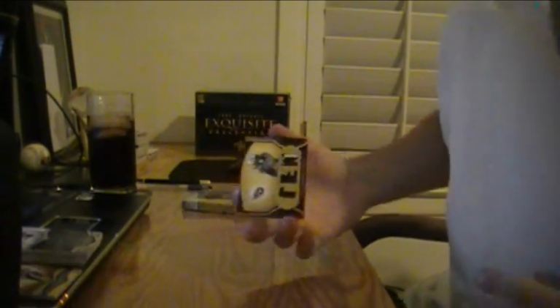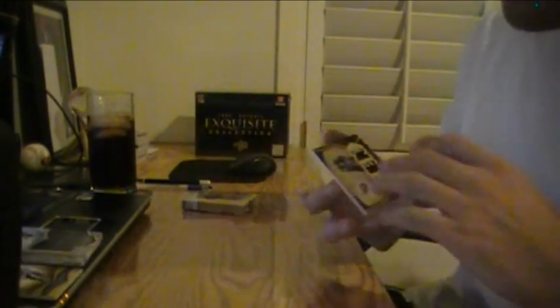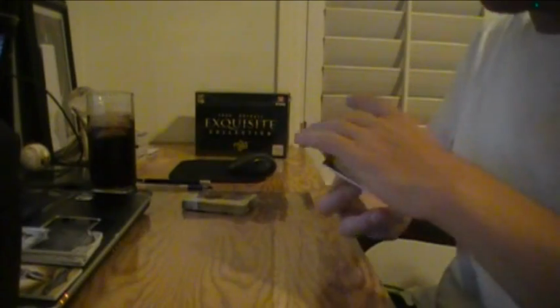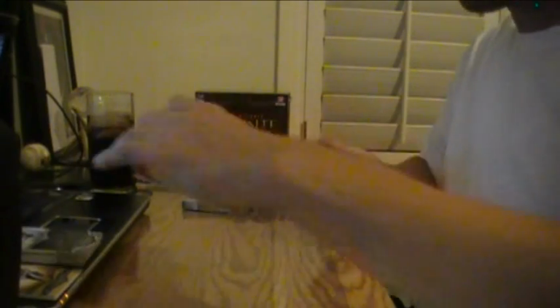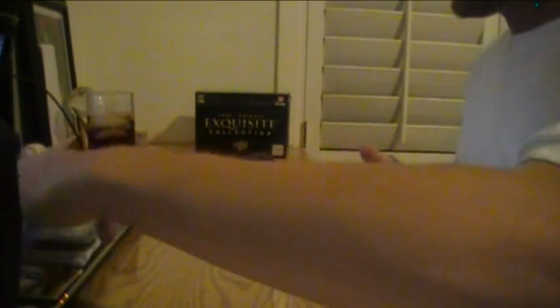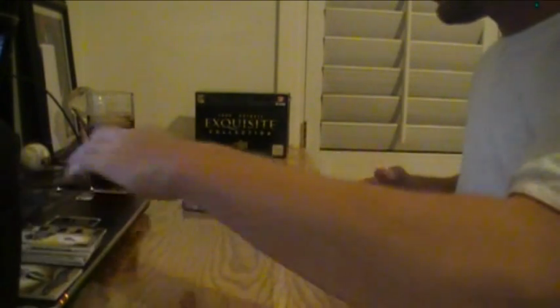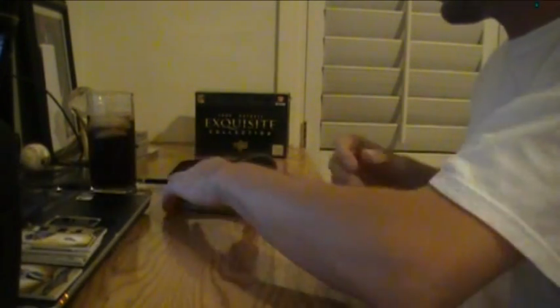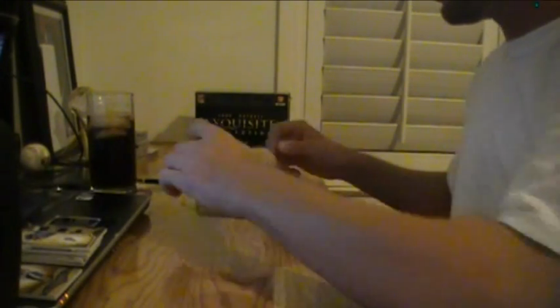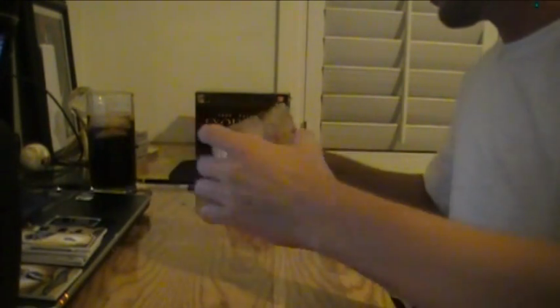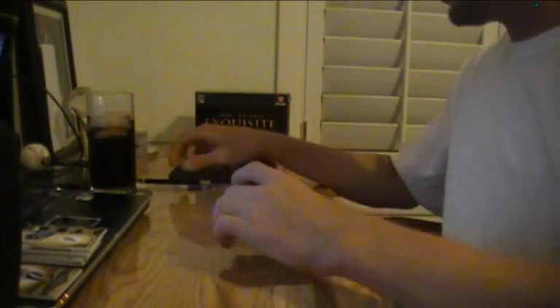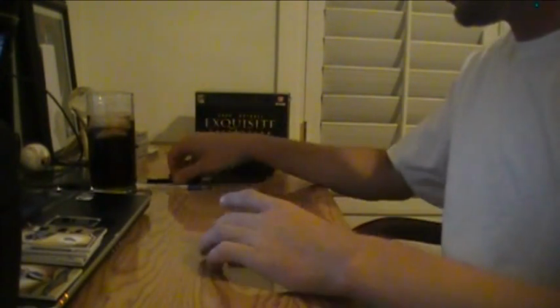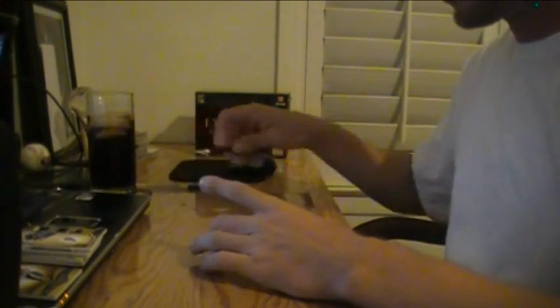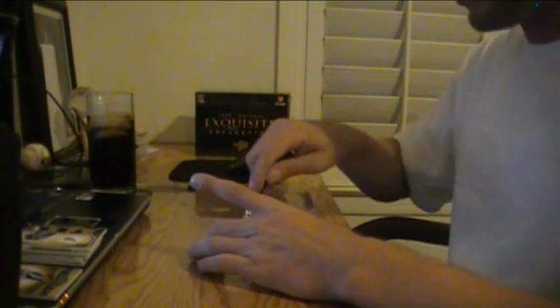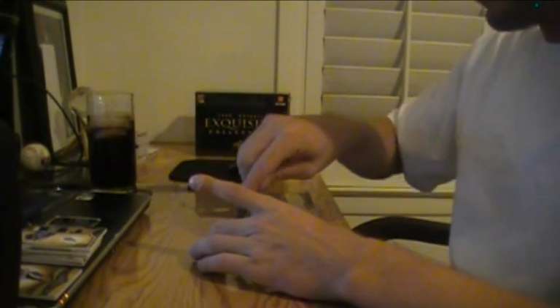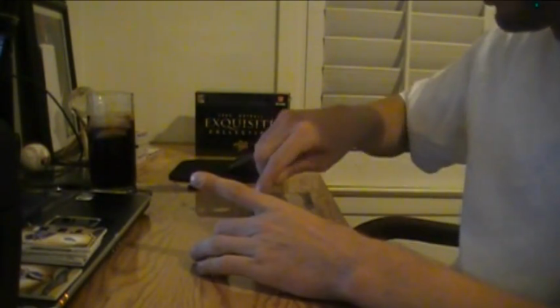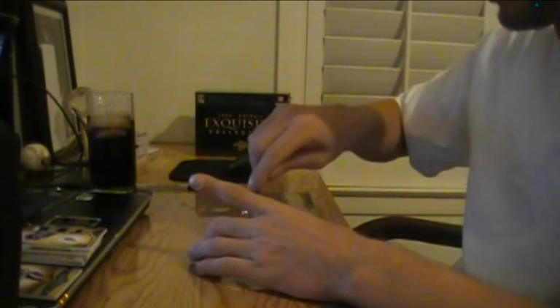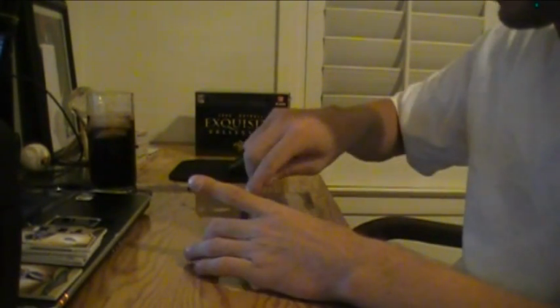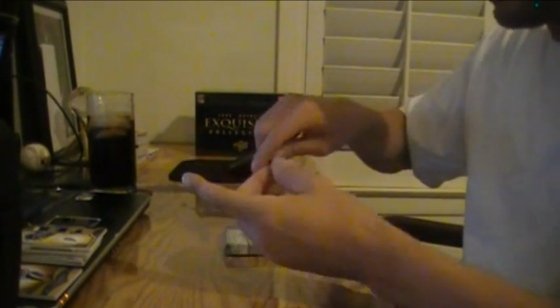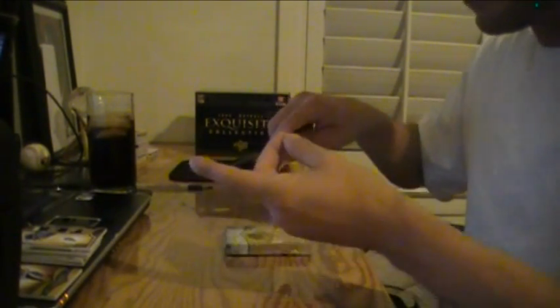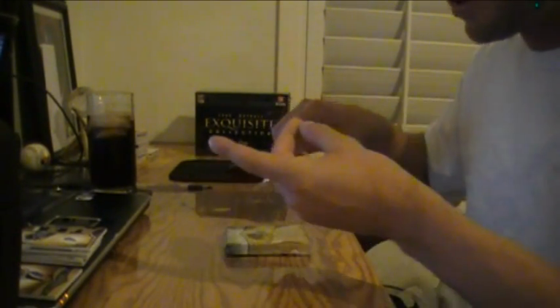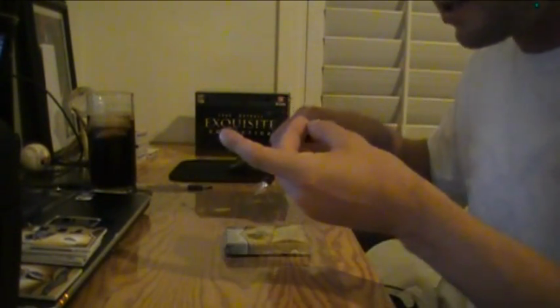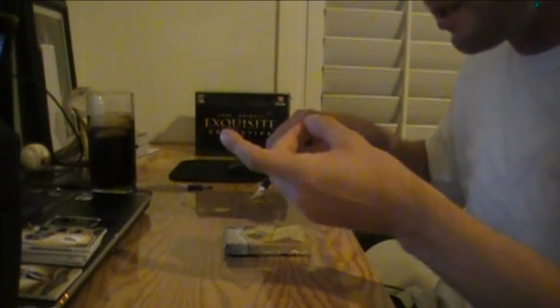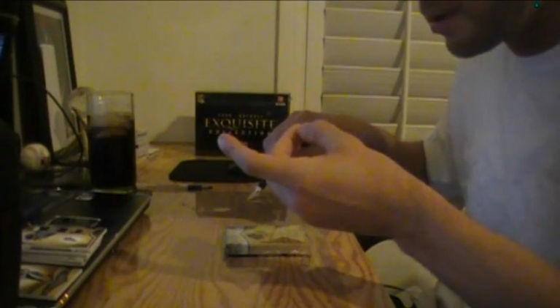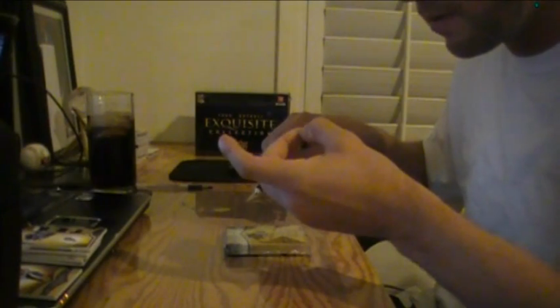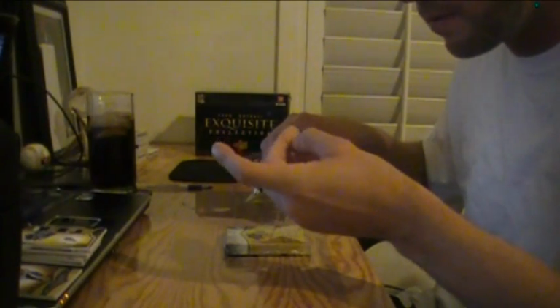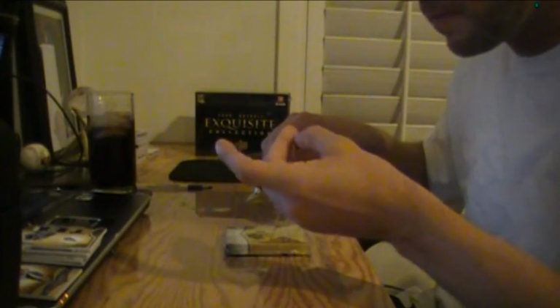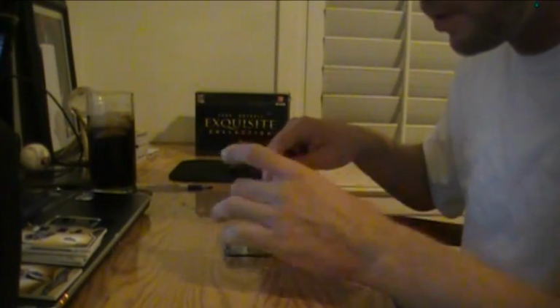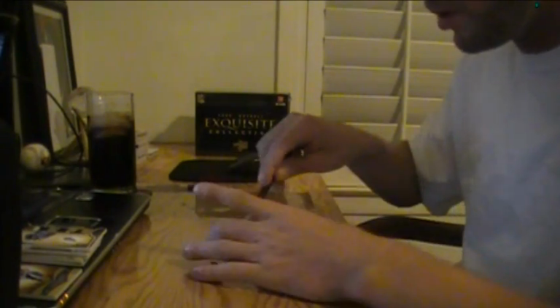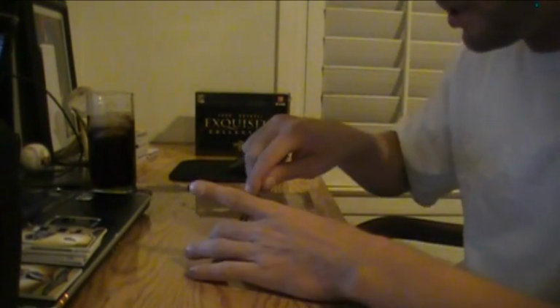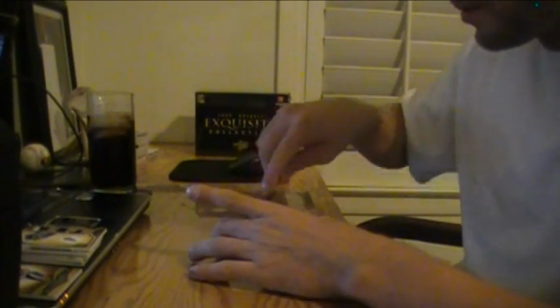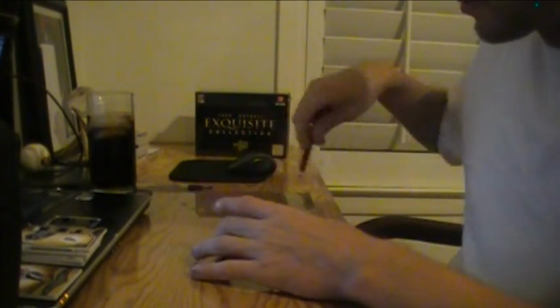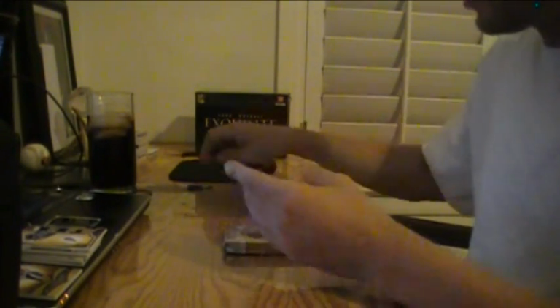And on to our mini box with our booklet. I almost — I think I just stabbed myself. No blood yet. Super good.